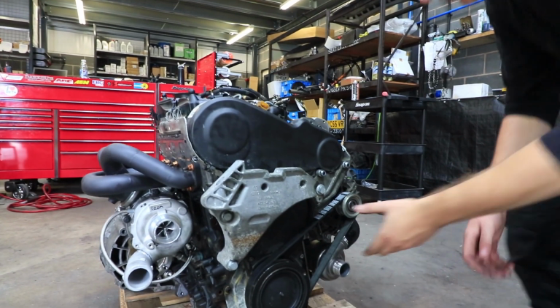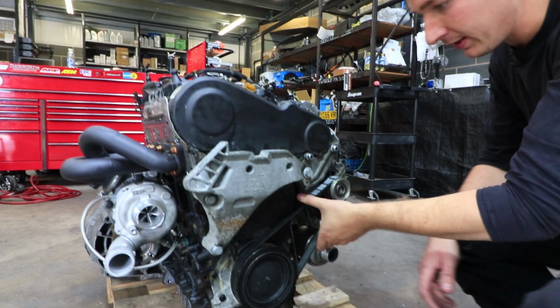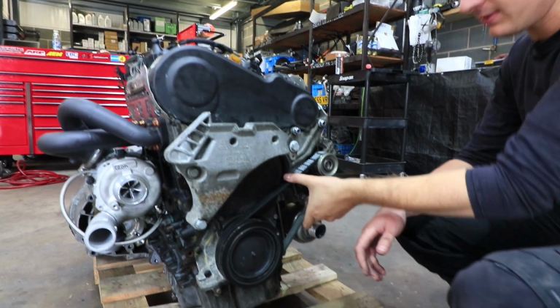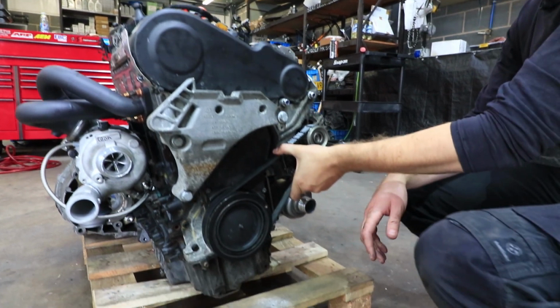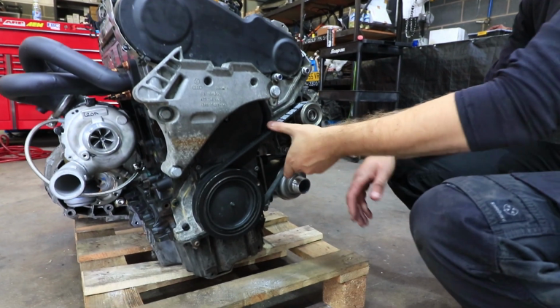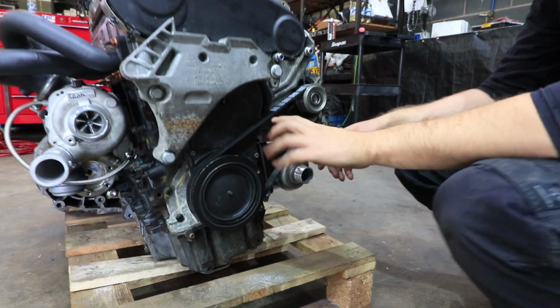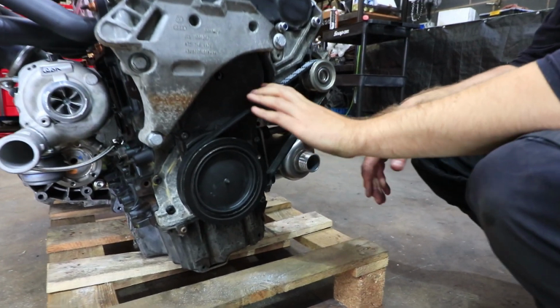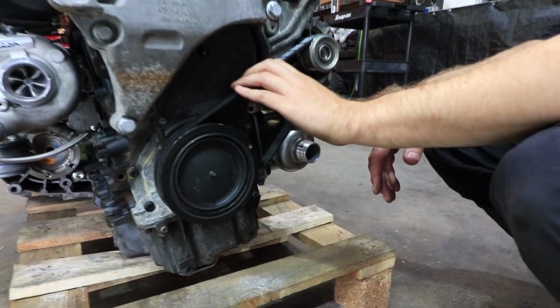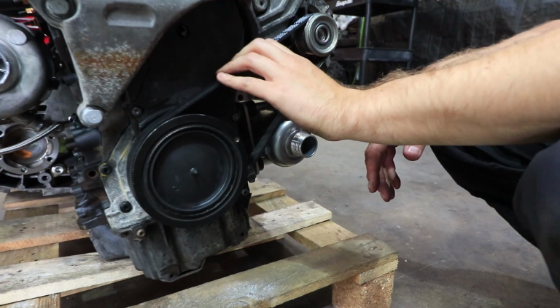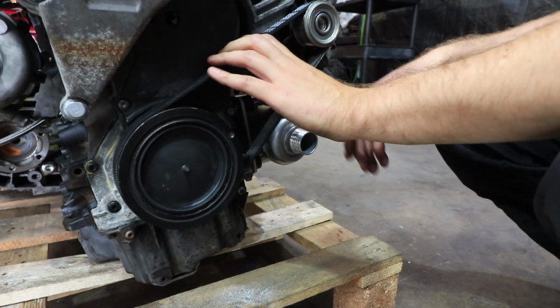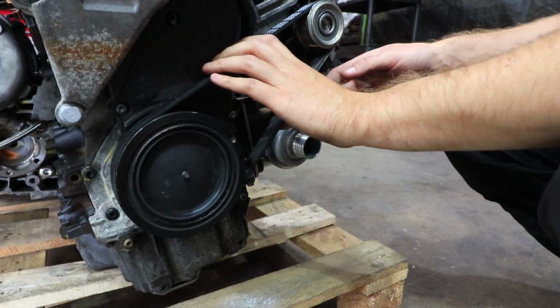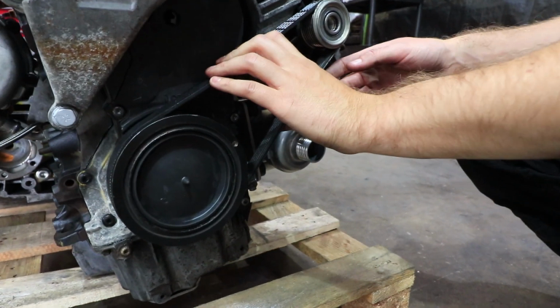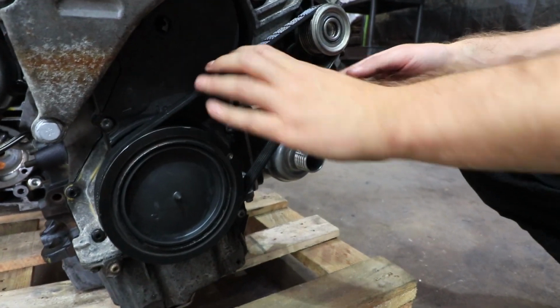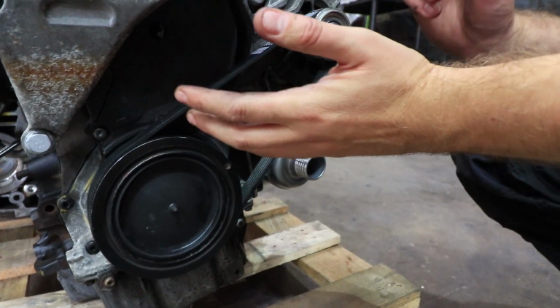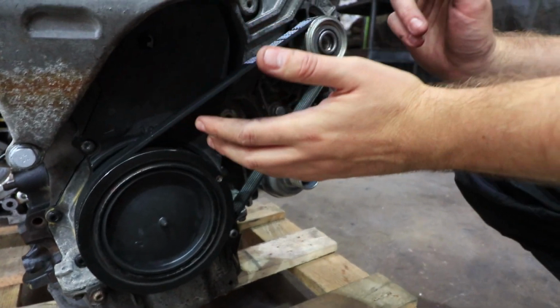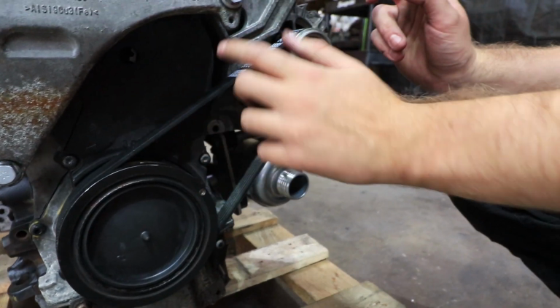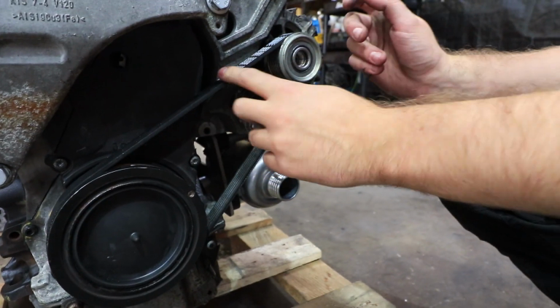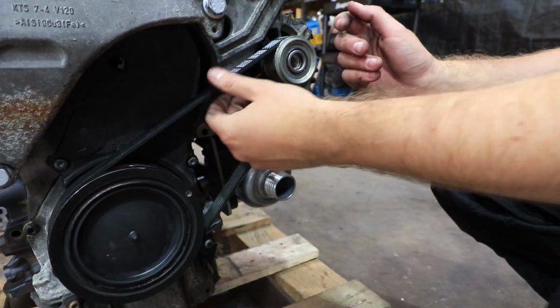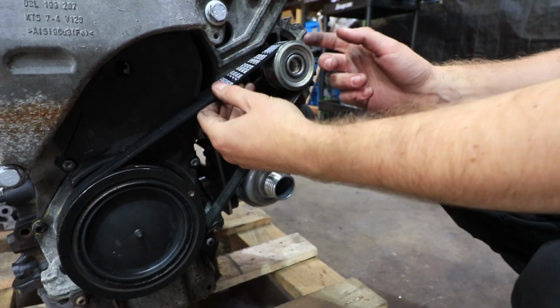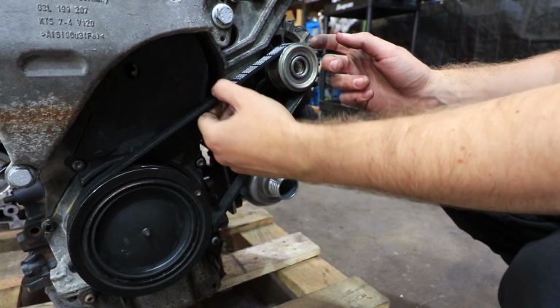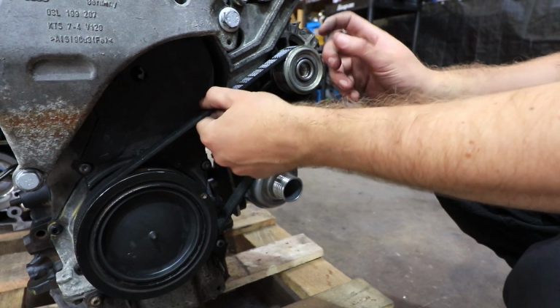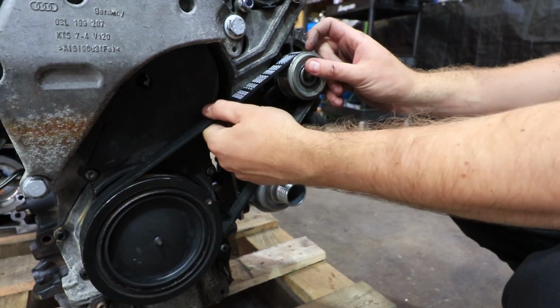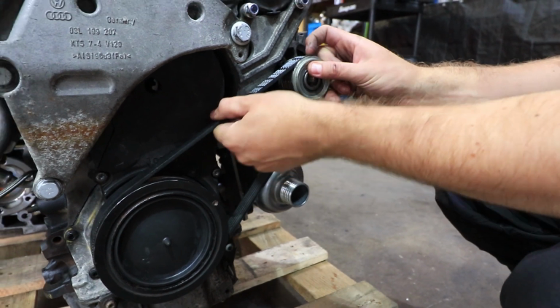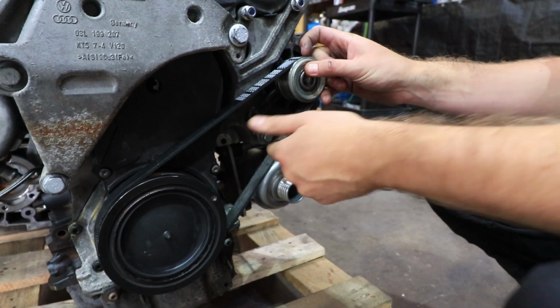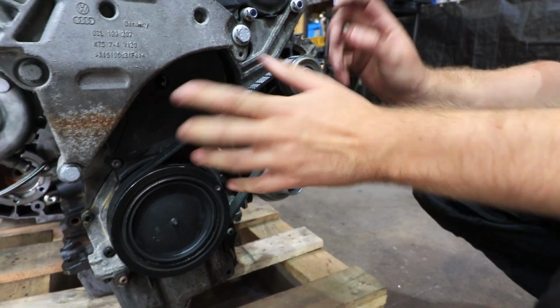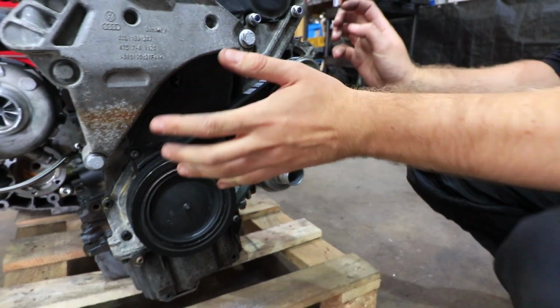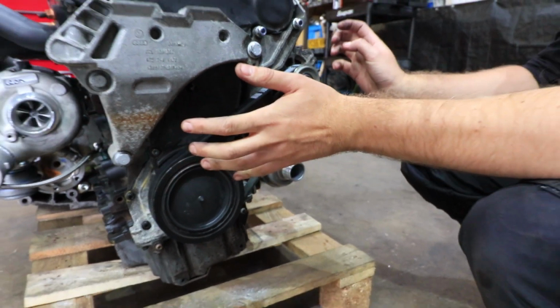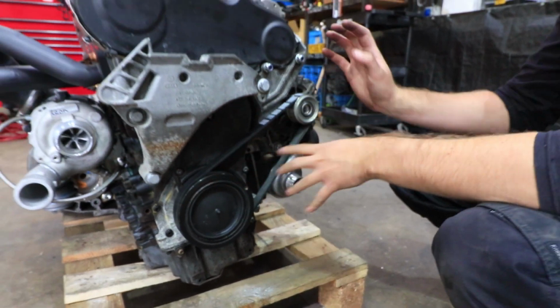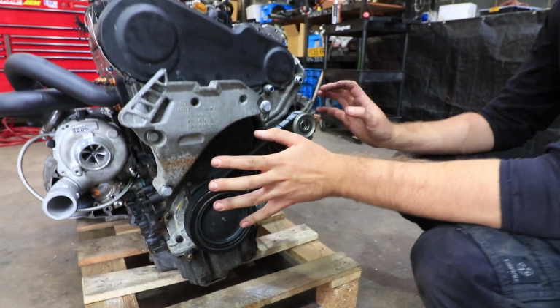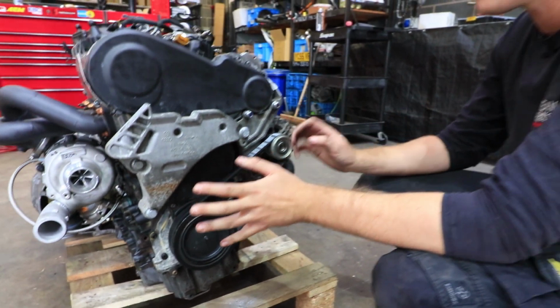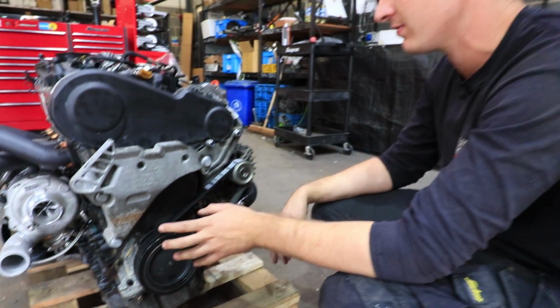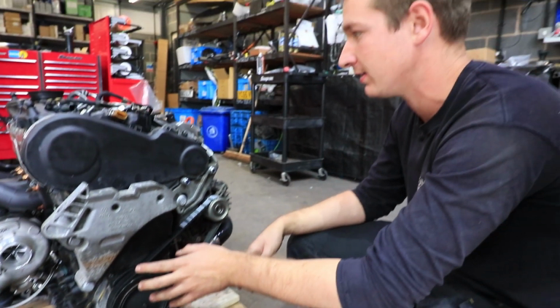With this belt, we've got rid of the tensioner to make things simple. We'll just put a stretchy belt on here, so we don't need any extra bits — there's nothing else to fail.